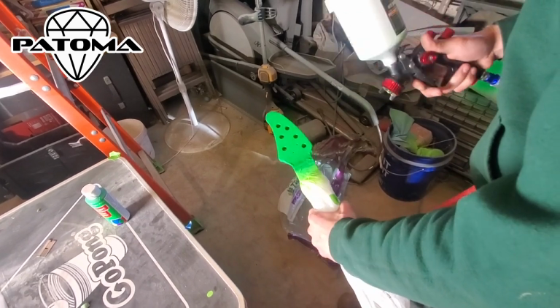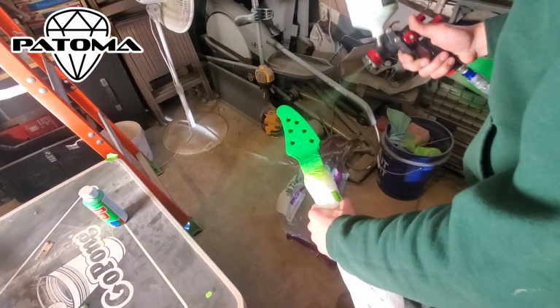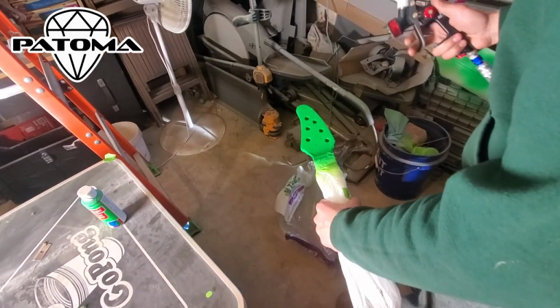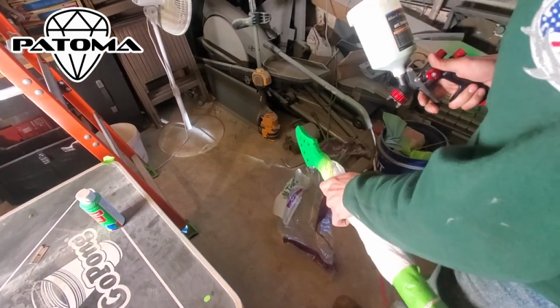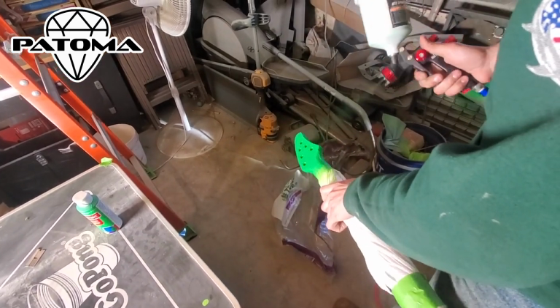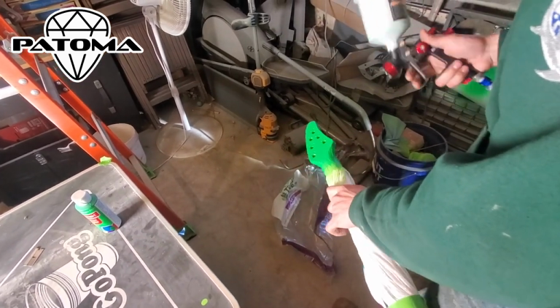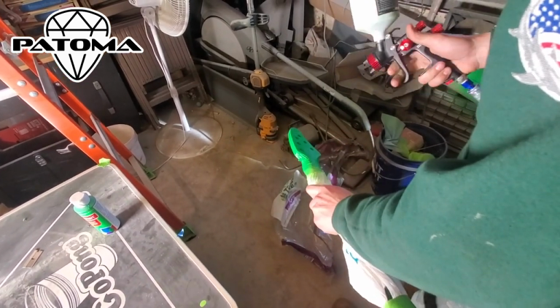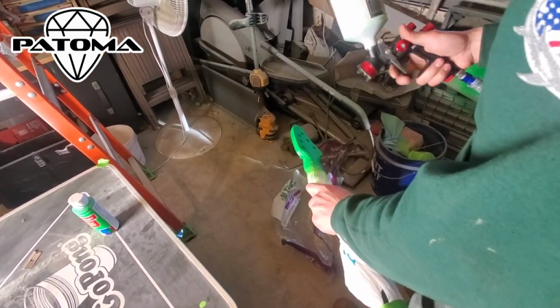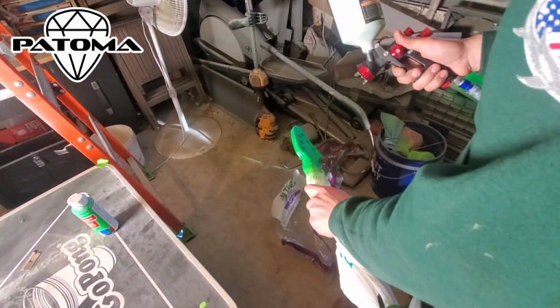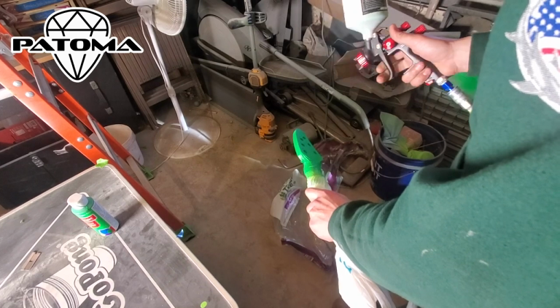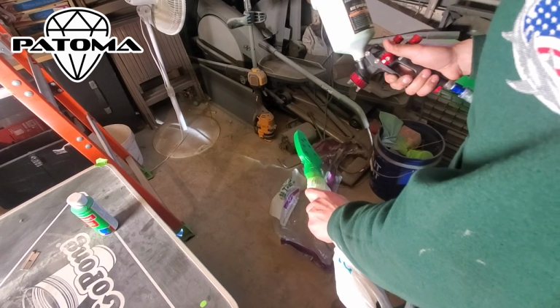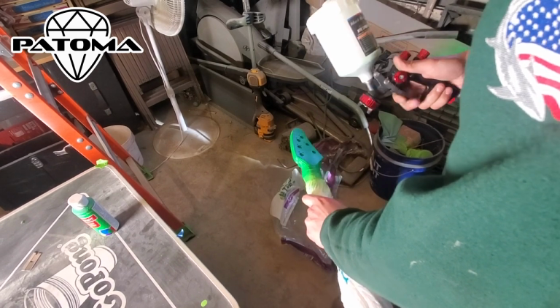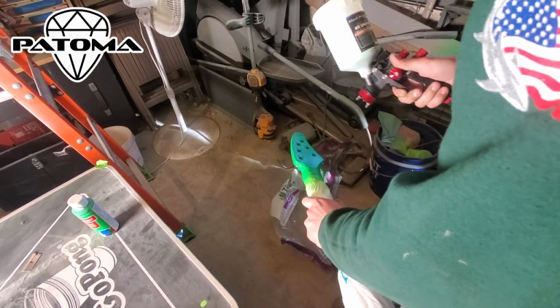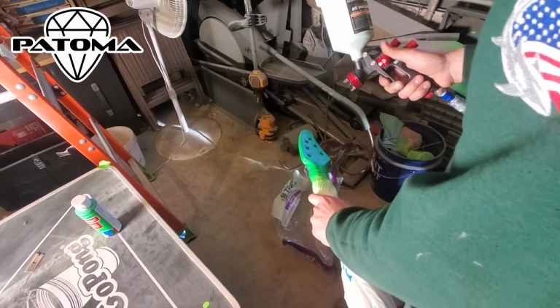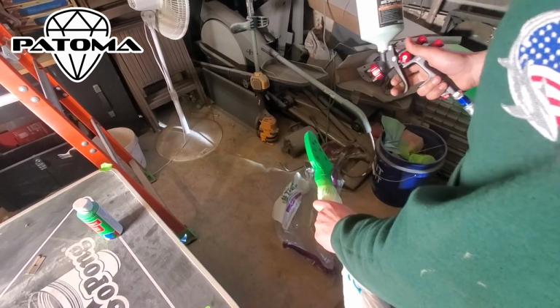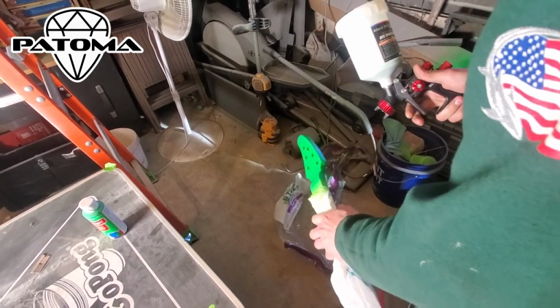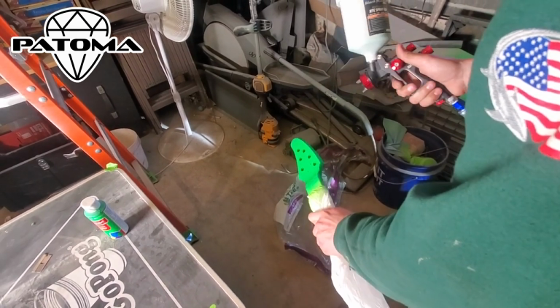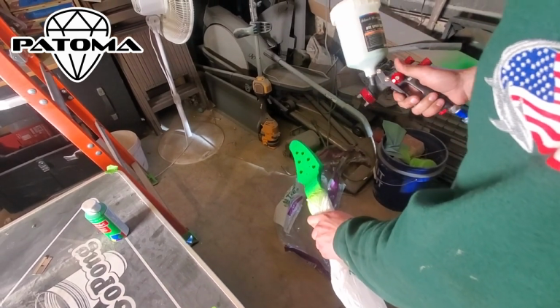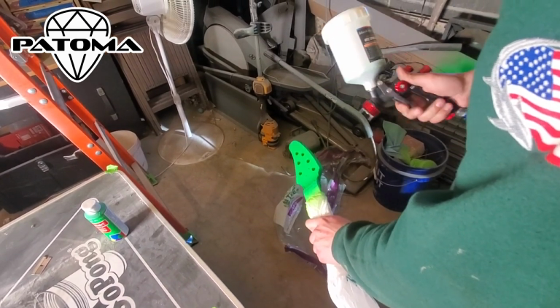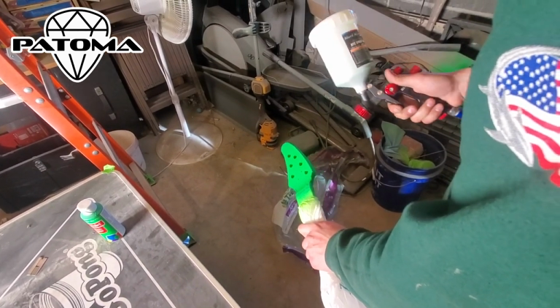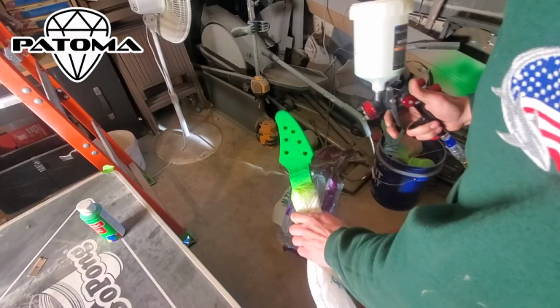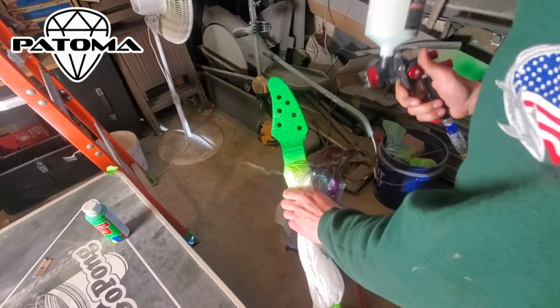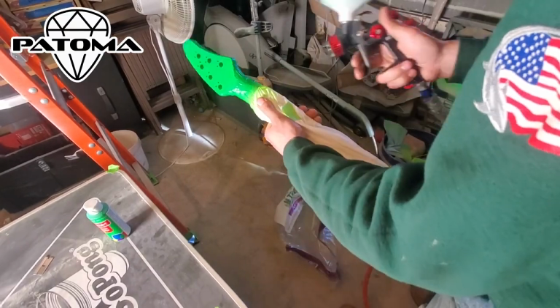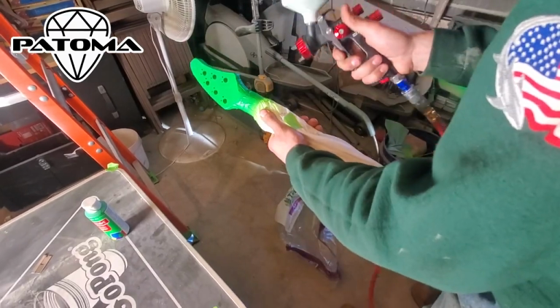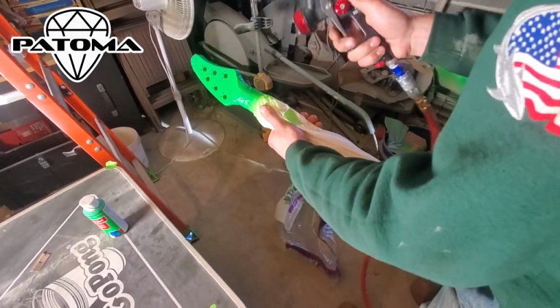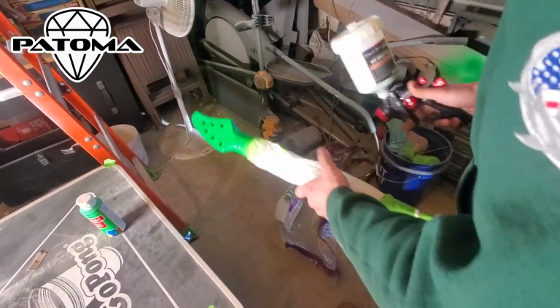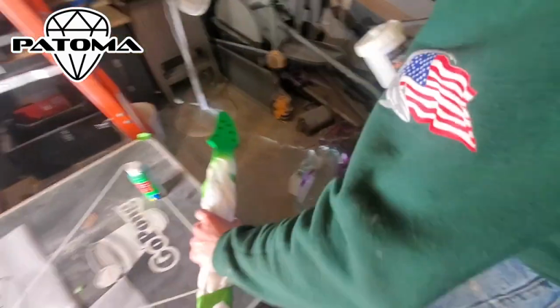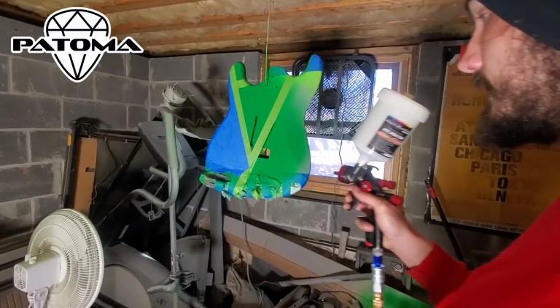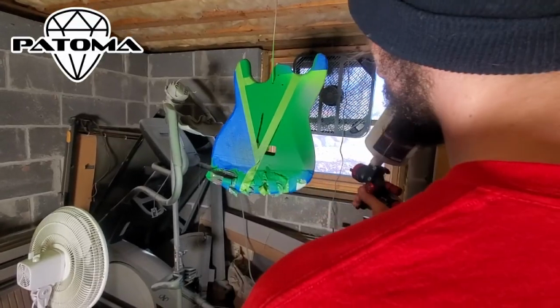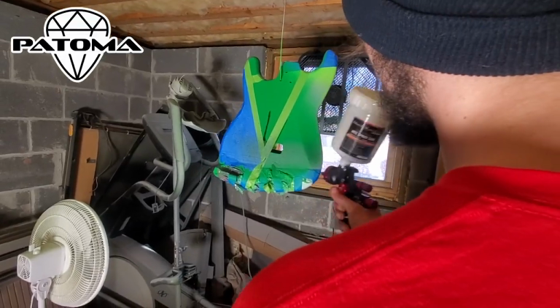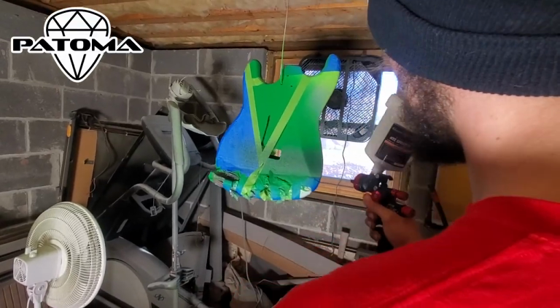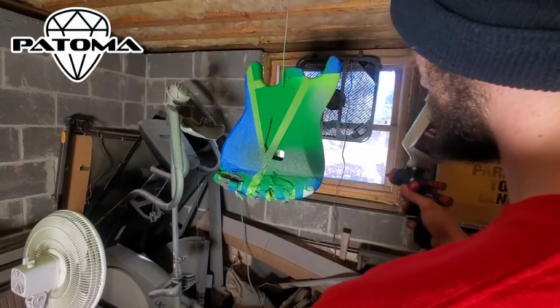We're super pumped about how the paint is turning out so far, since both of us are not painters by any means. And that's about it for that second color of green.